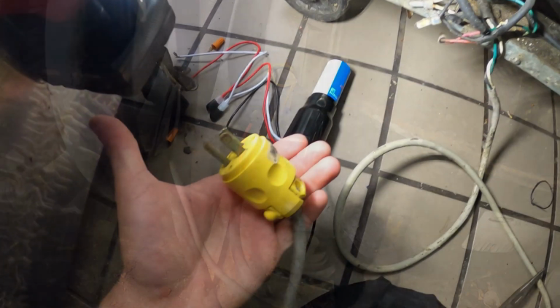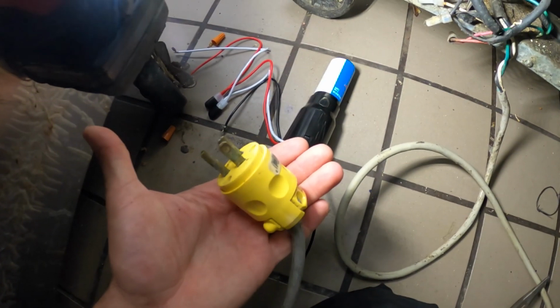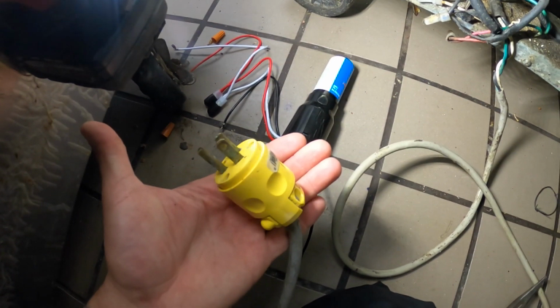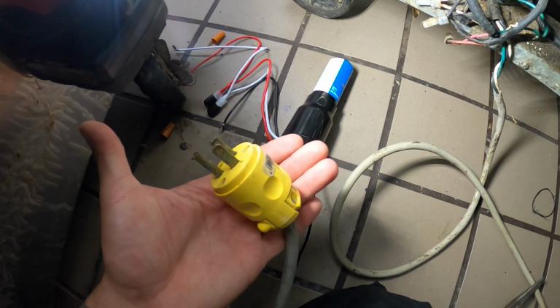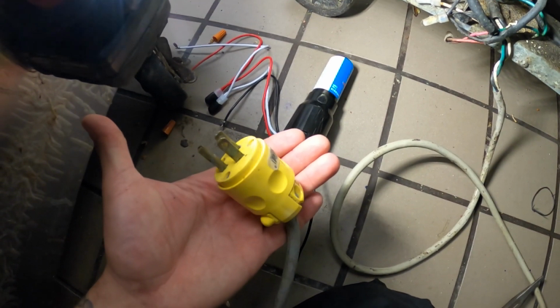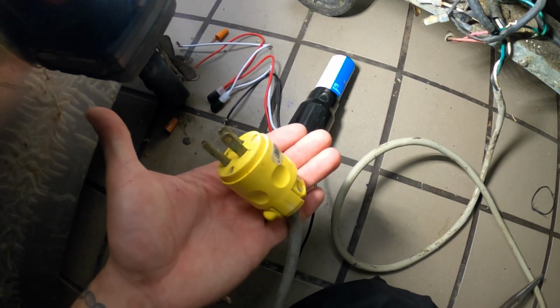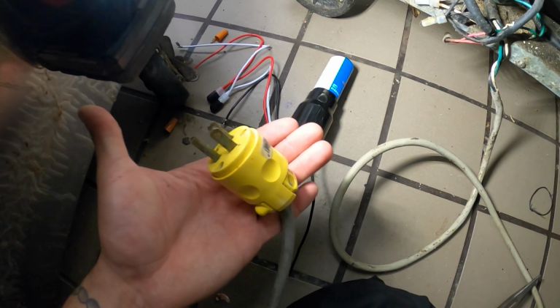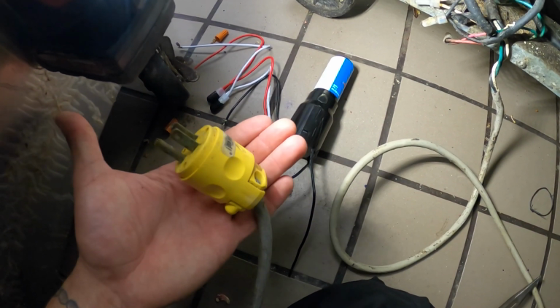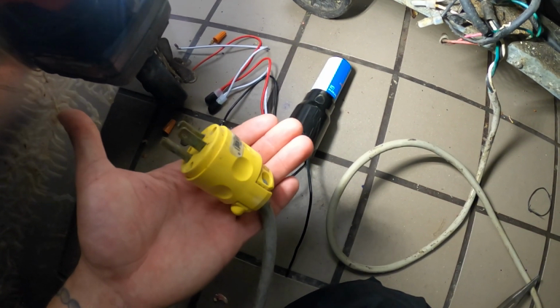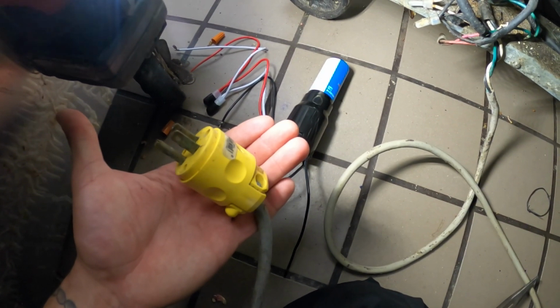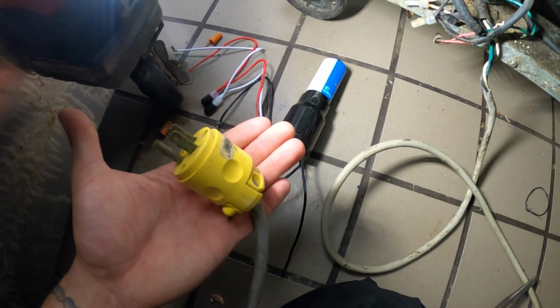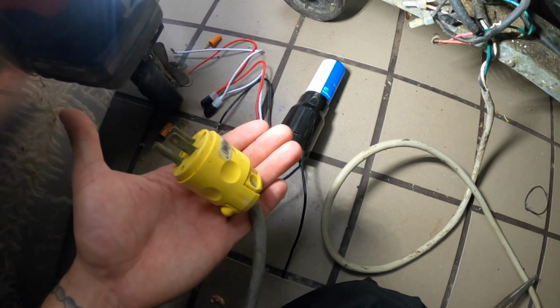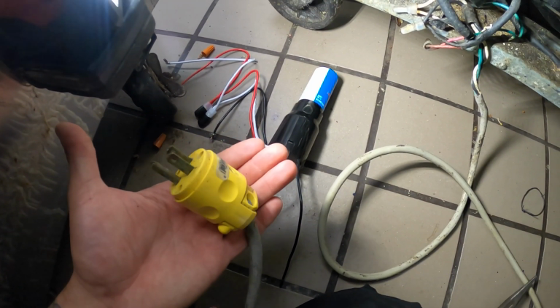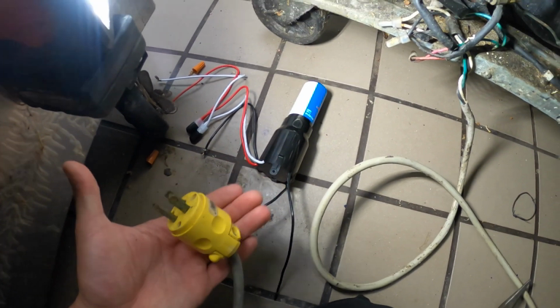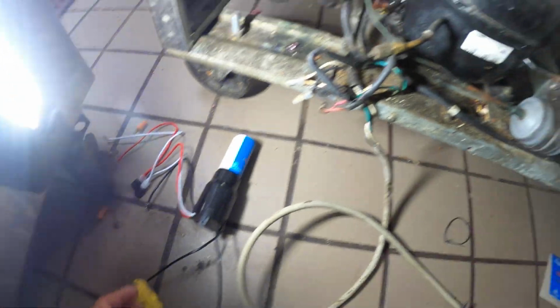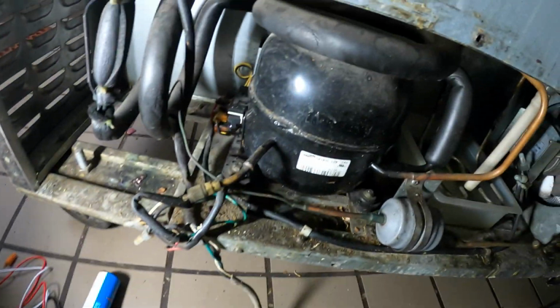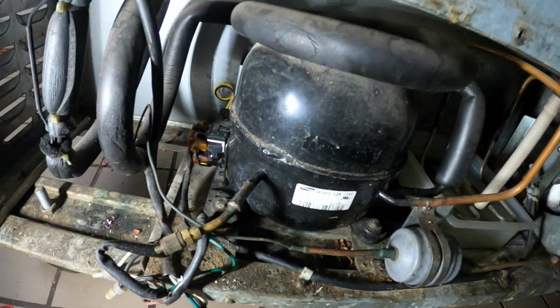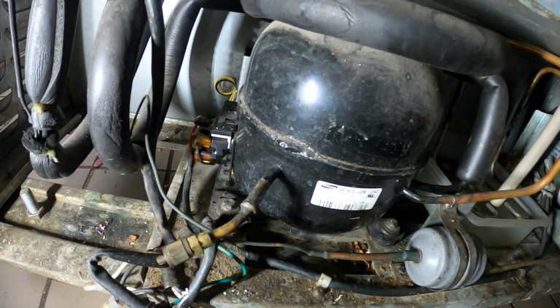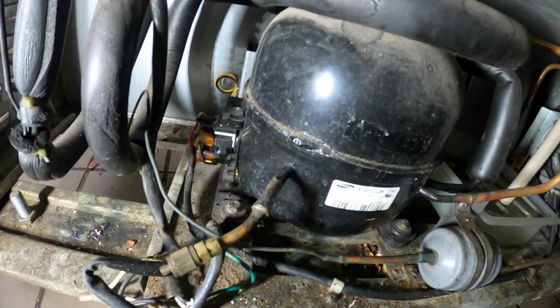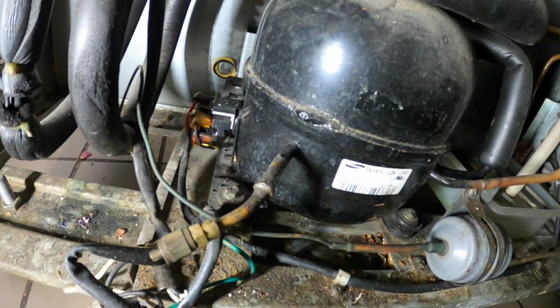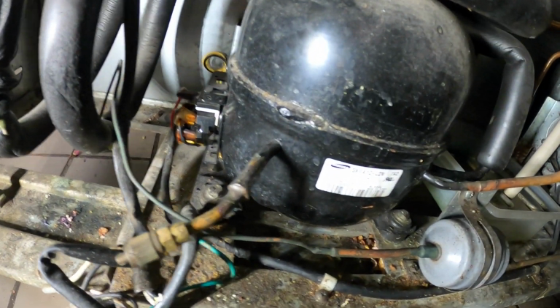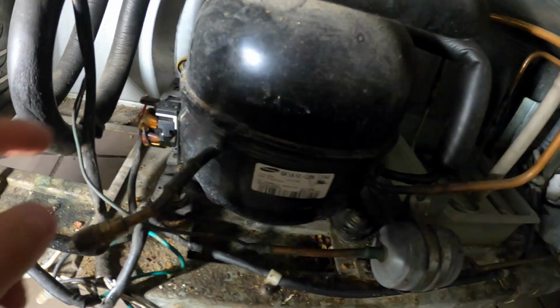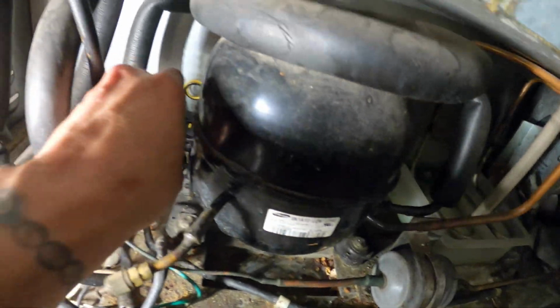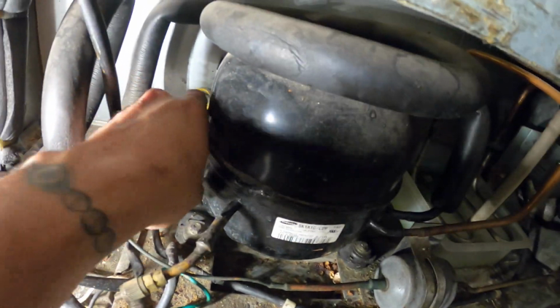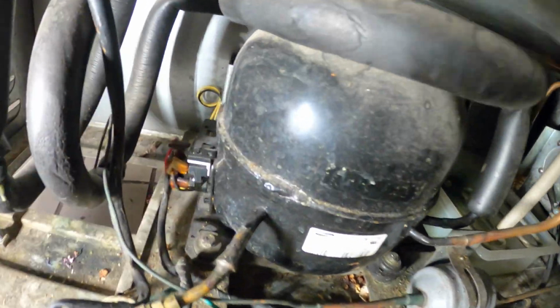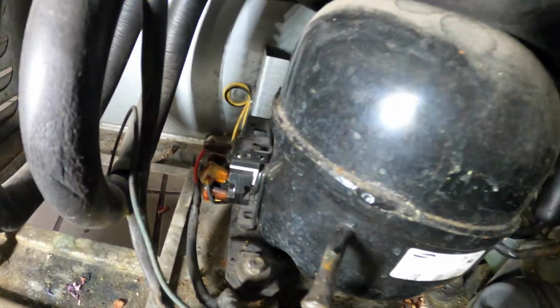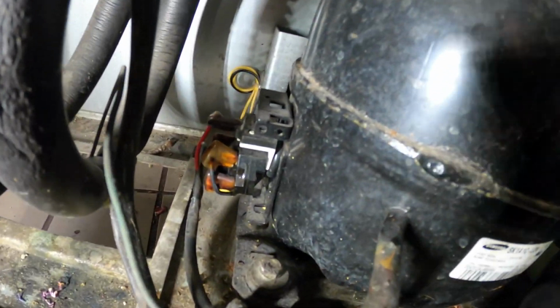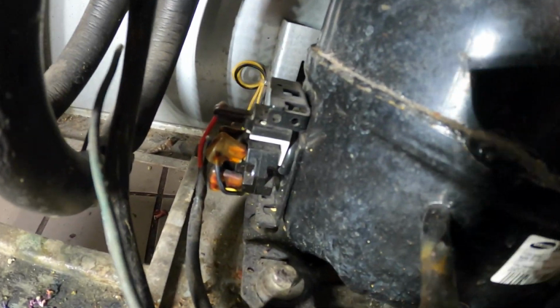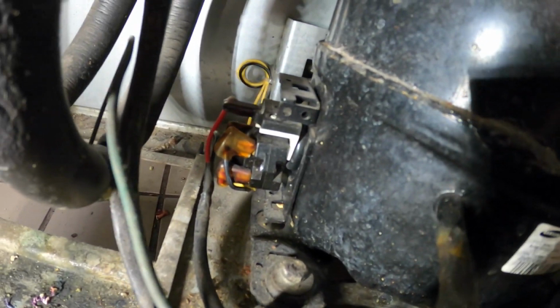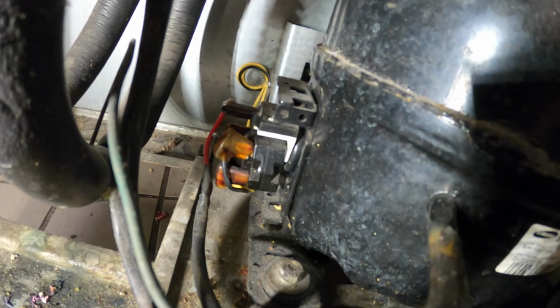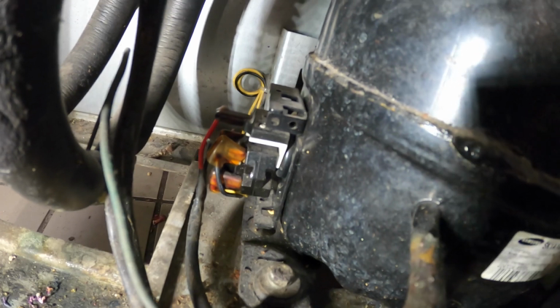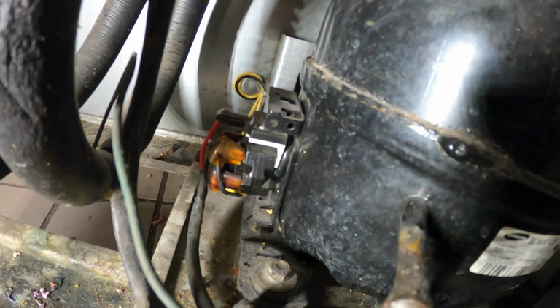First things first — be safe. Disconnect your power. In this case it's plugged in, so make sure you turn and cut your power off. Then we need to remove these wires.